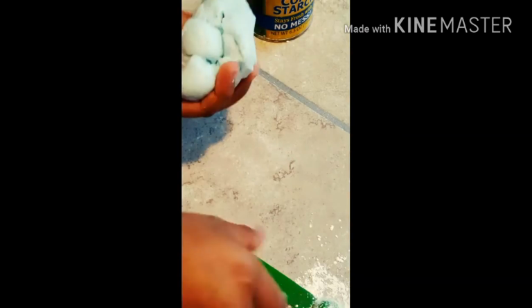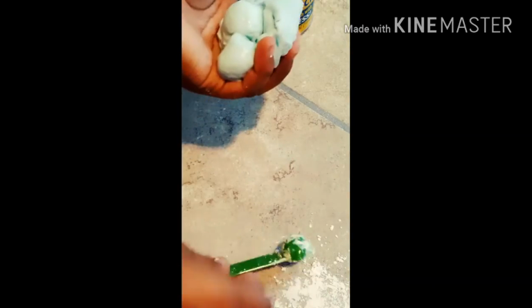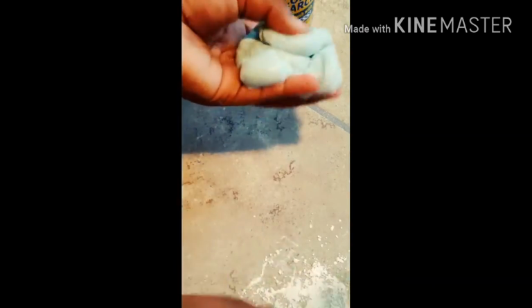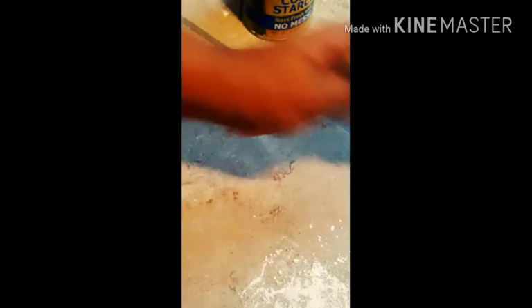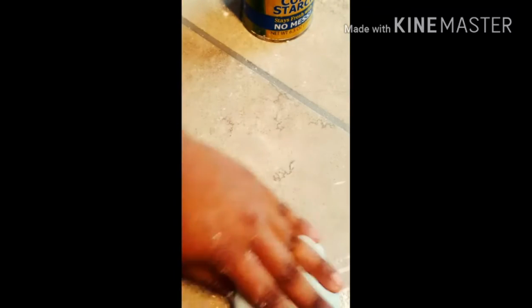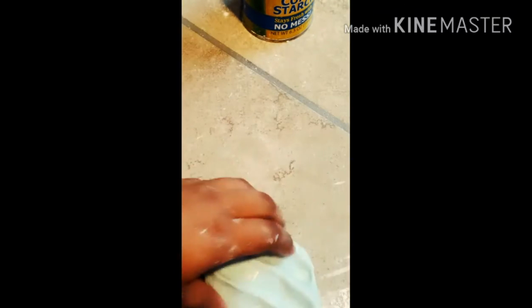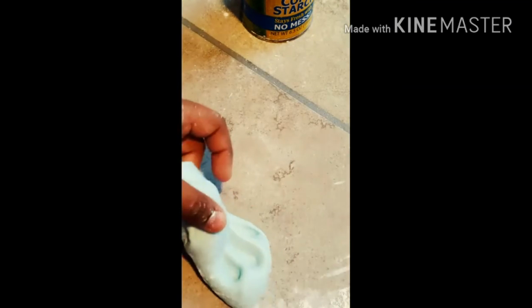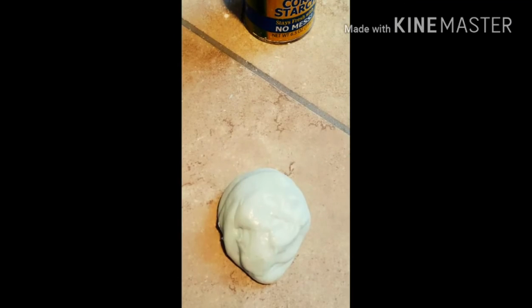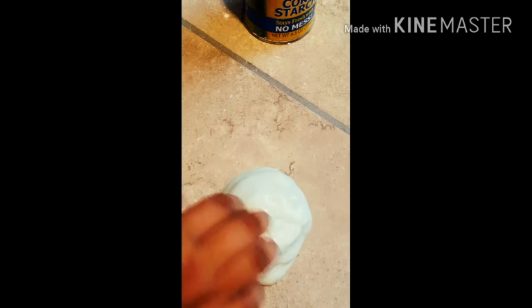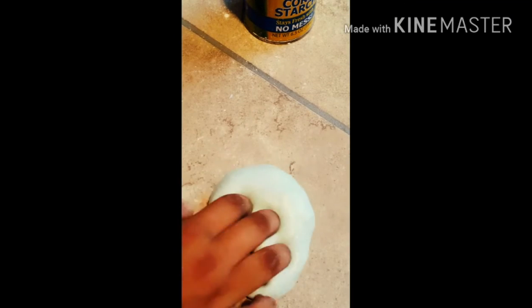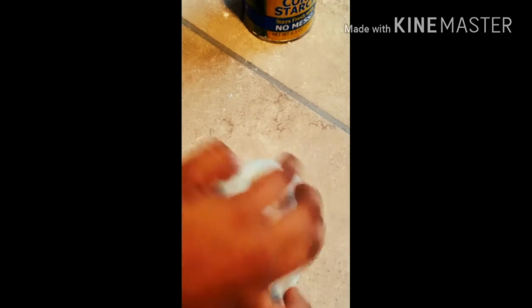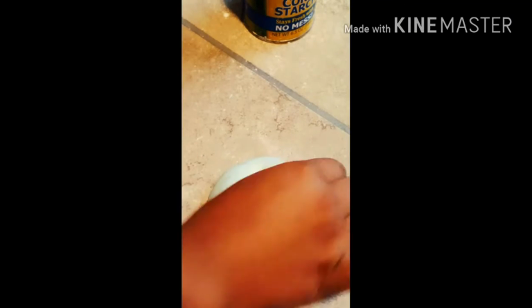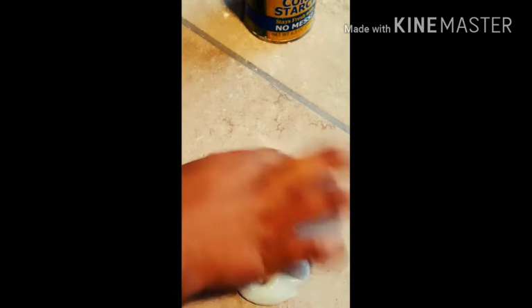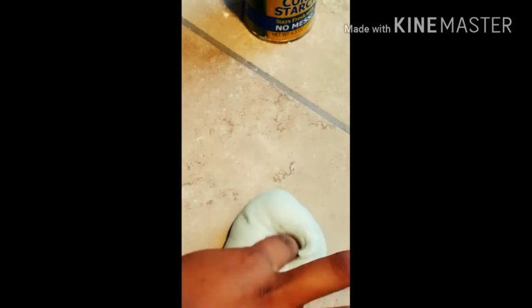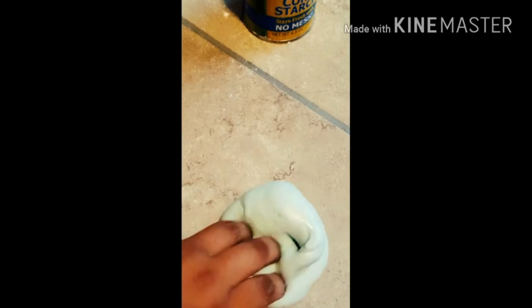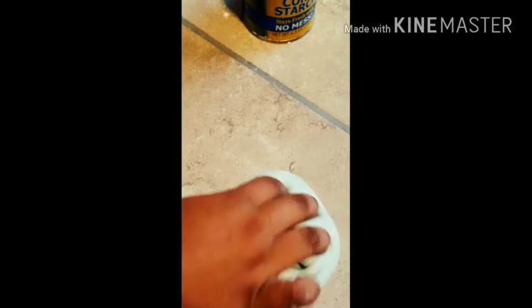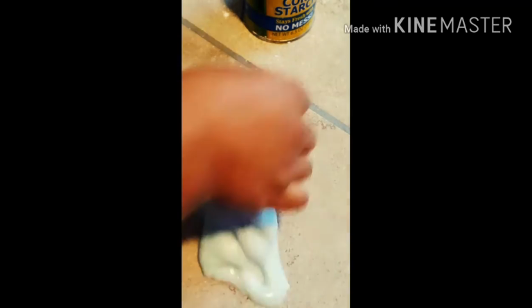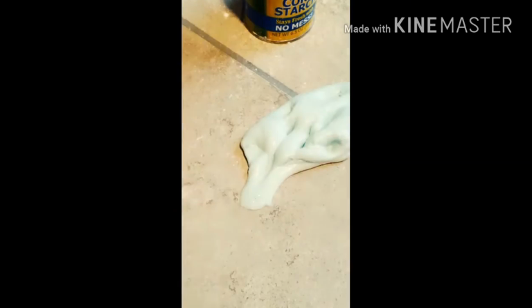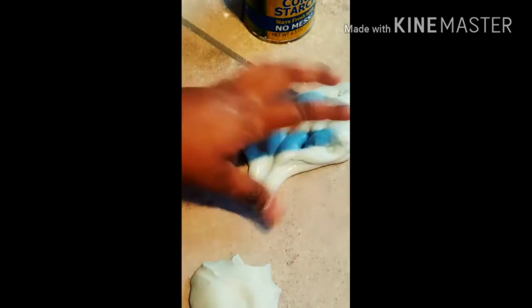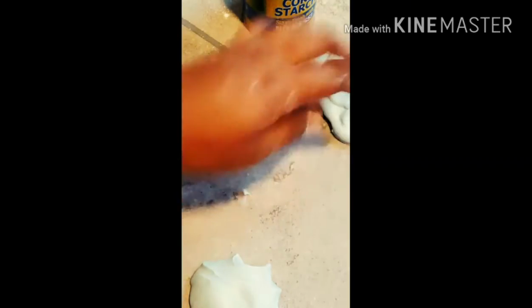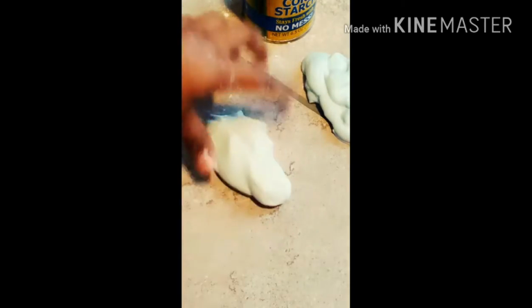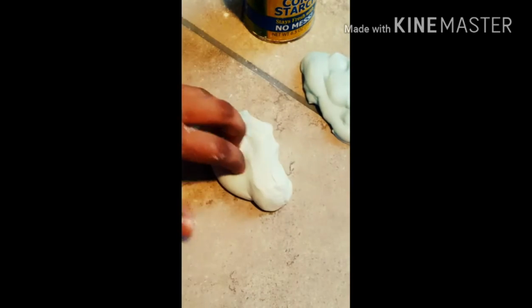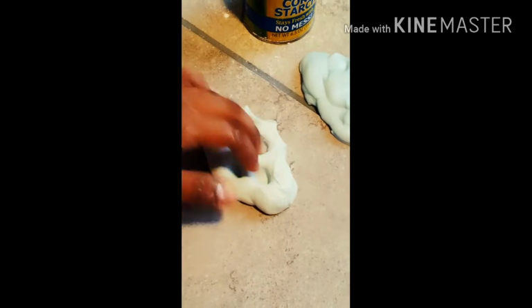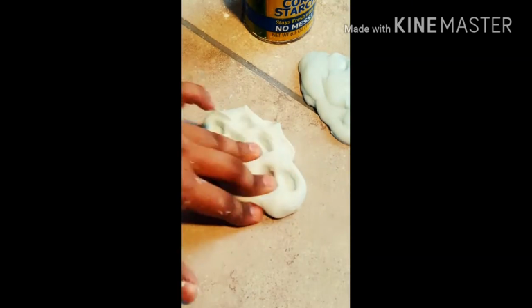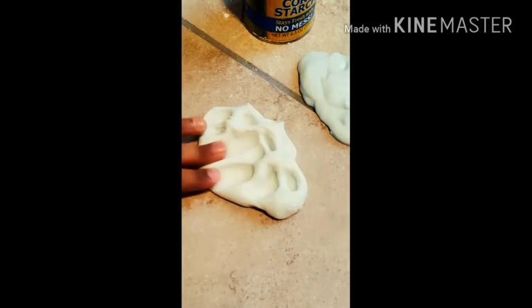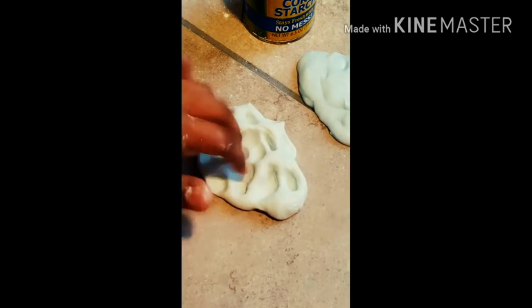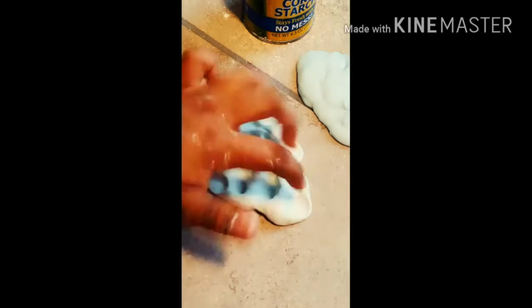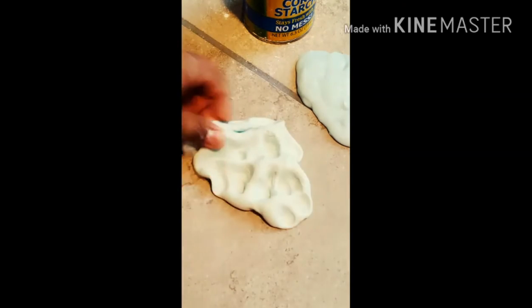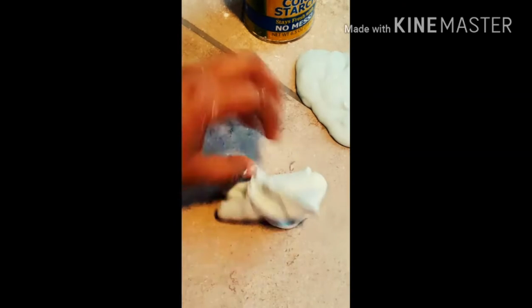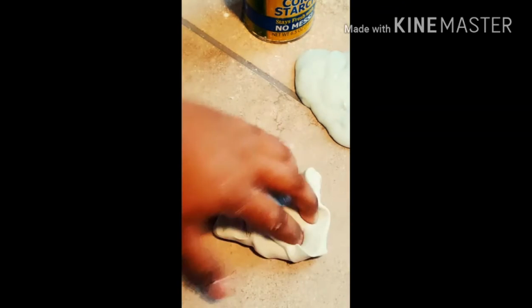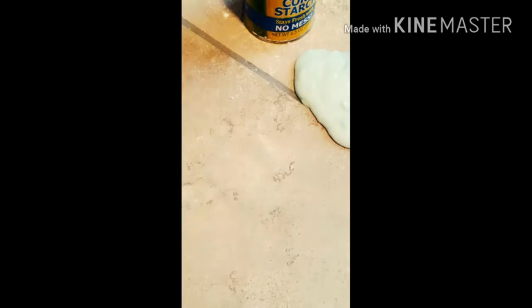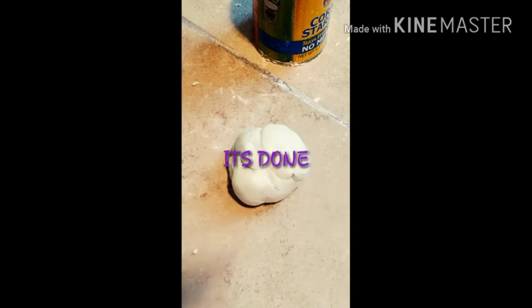Okay, so basically right here you can actually hear the poking noises in the slime. With butter slime you cannot, because it's just flat and like a pure solid.